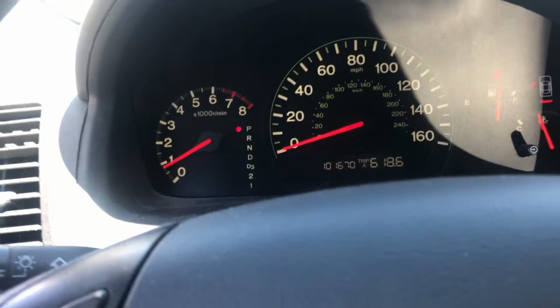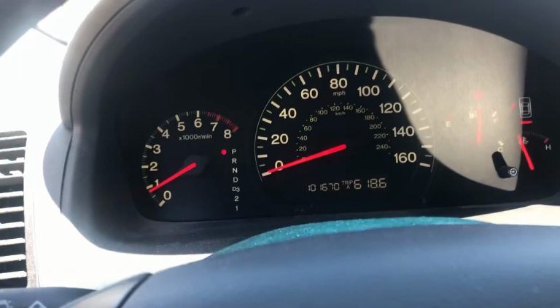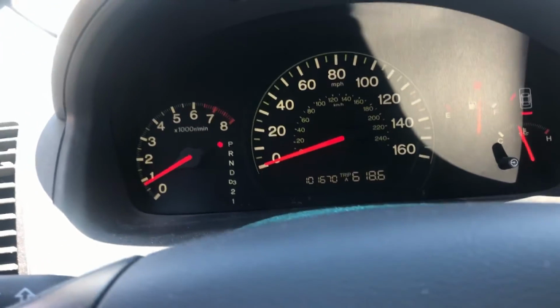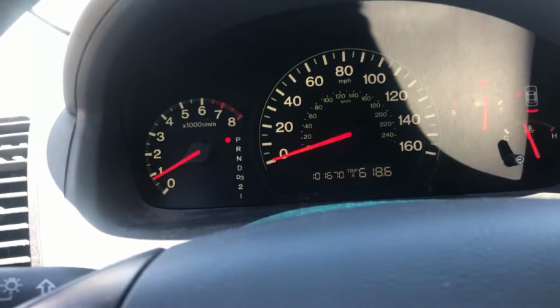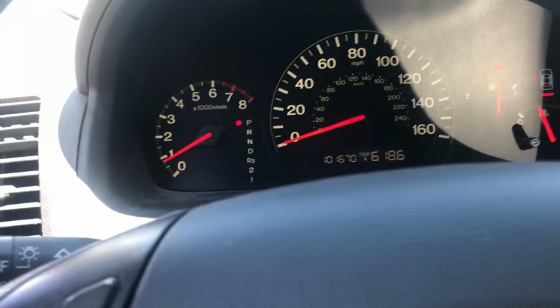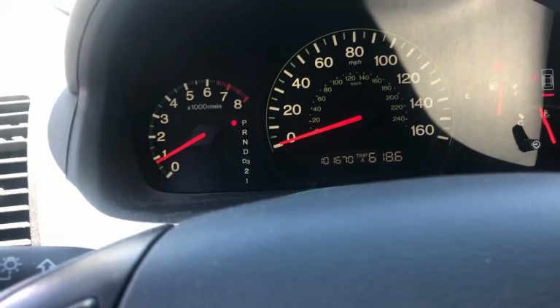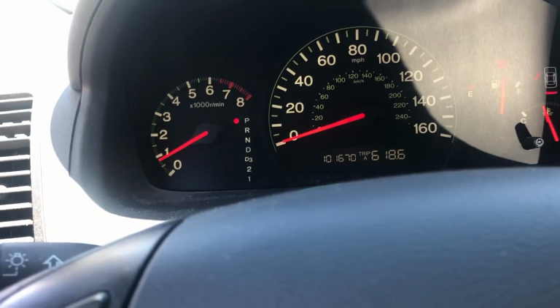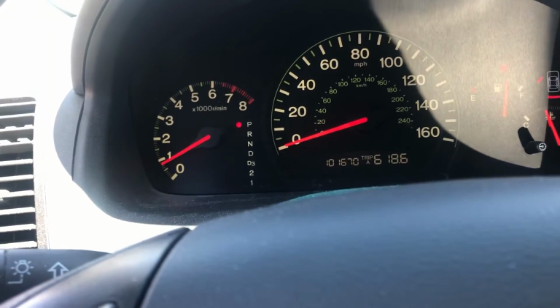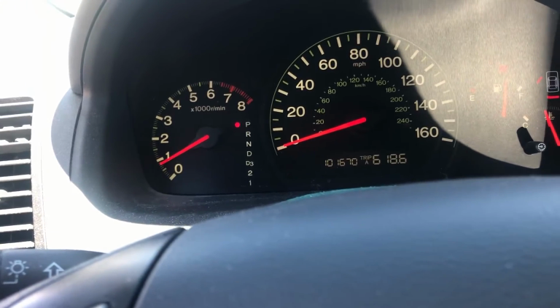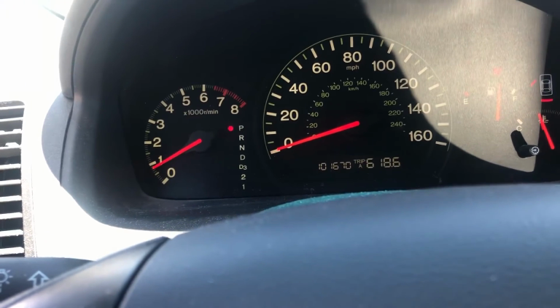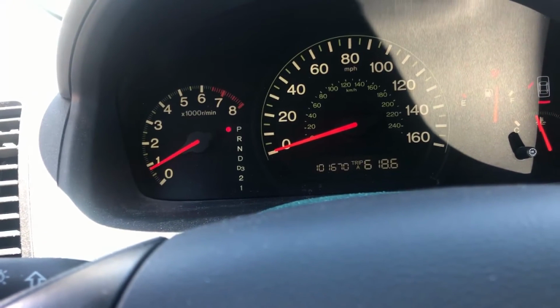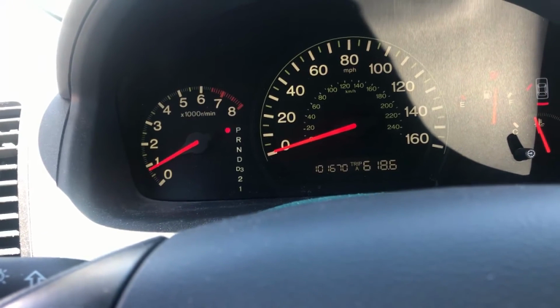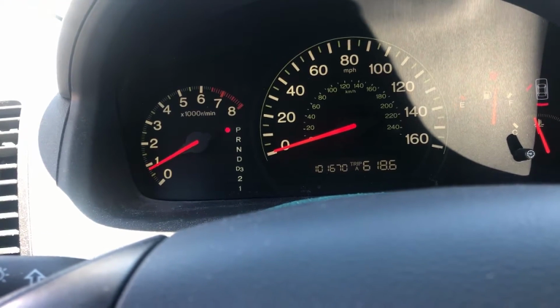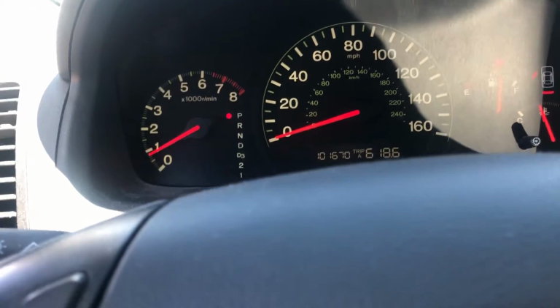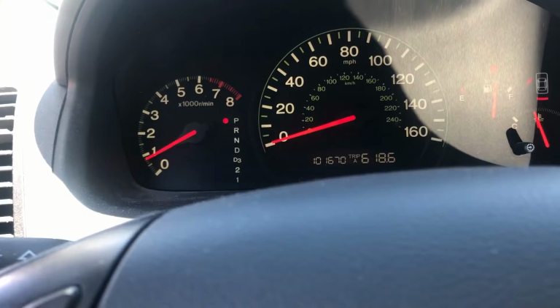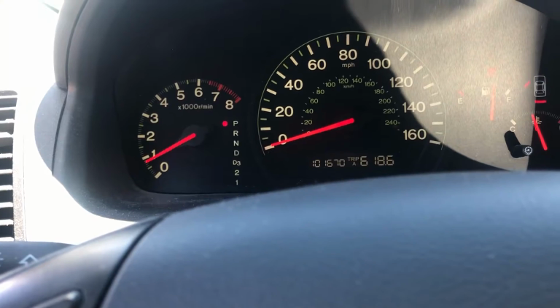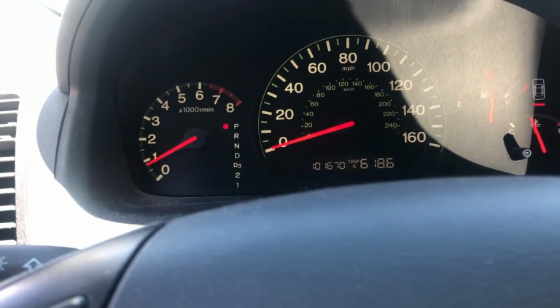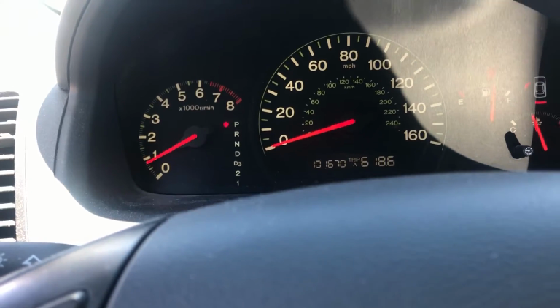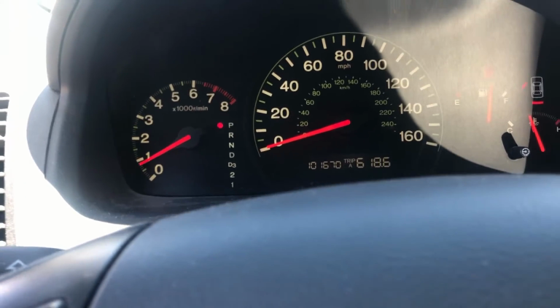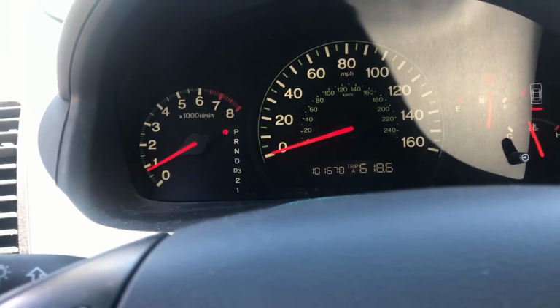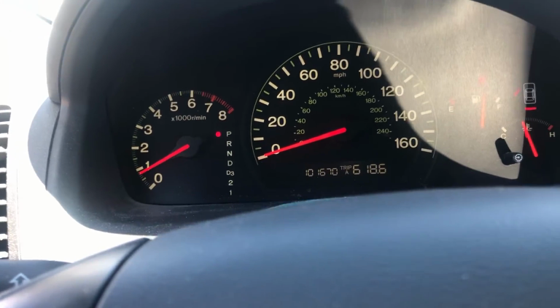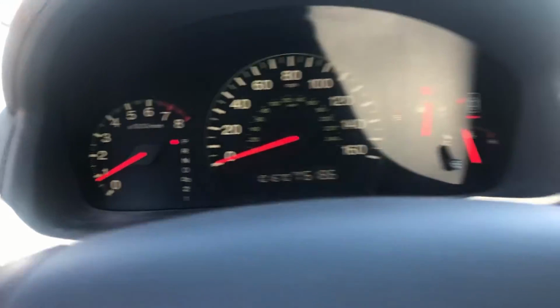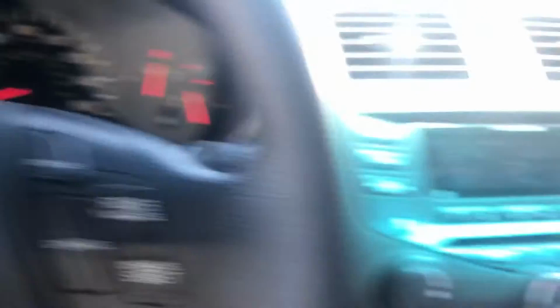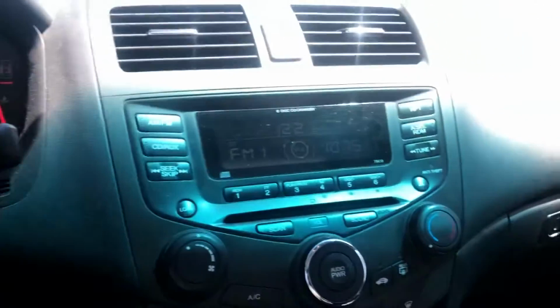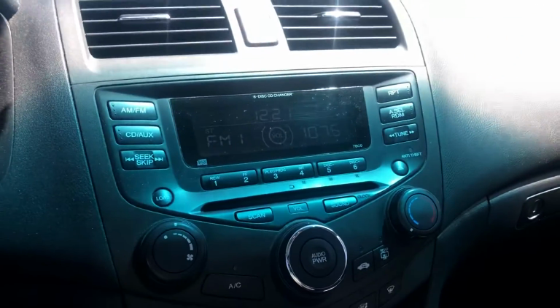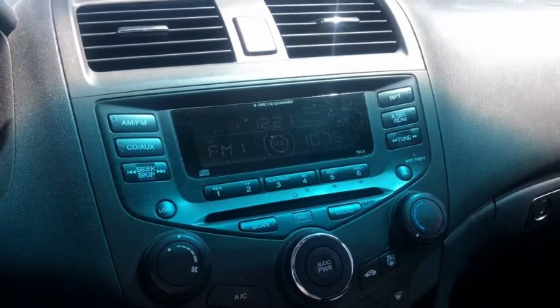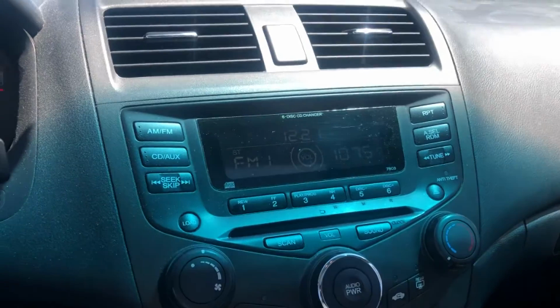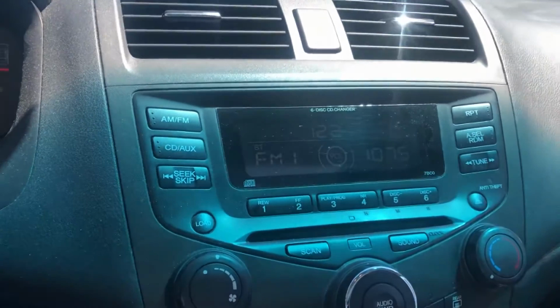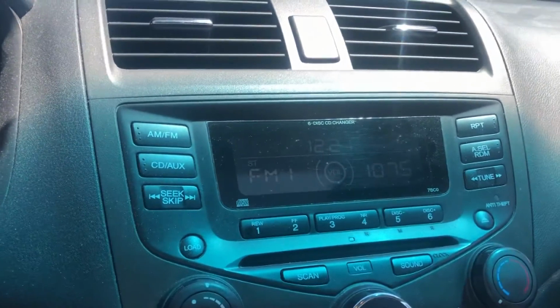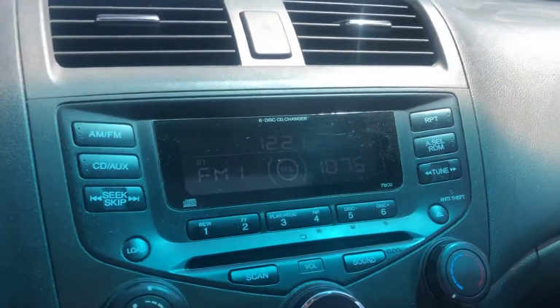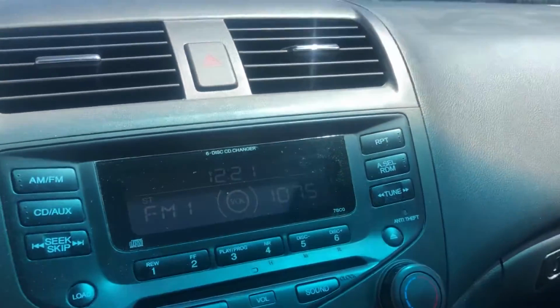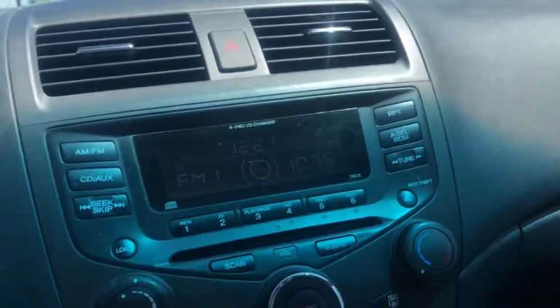It's a 2003, but it only has 101,000 miles on it — 101,670. It has AM/FM radio and a 6-disc CD player.